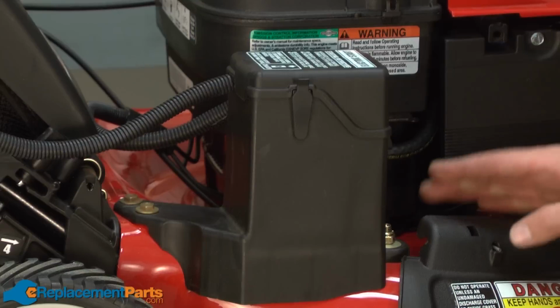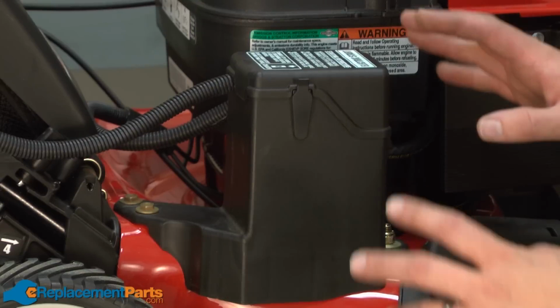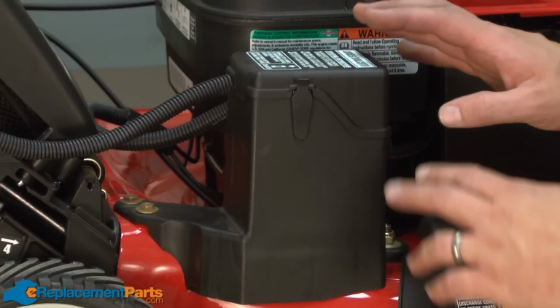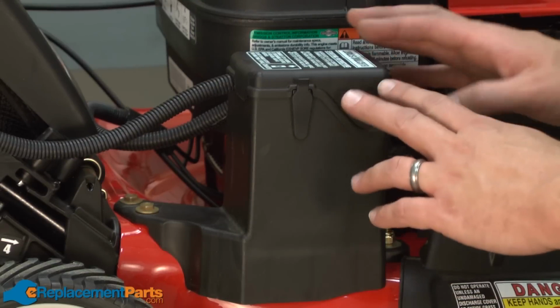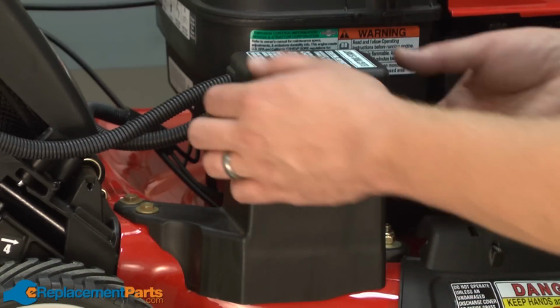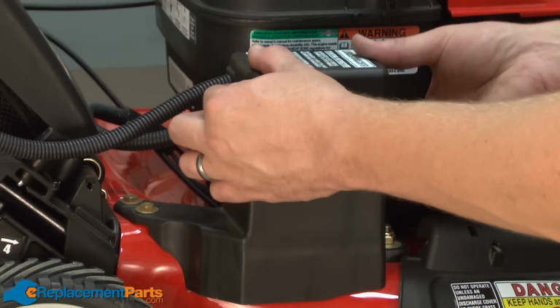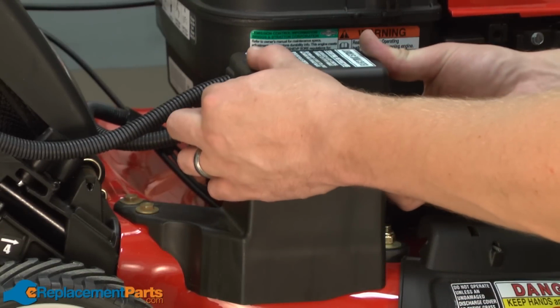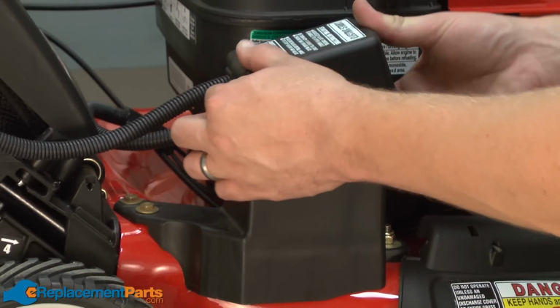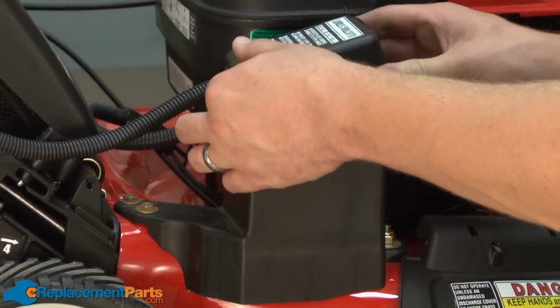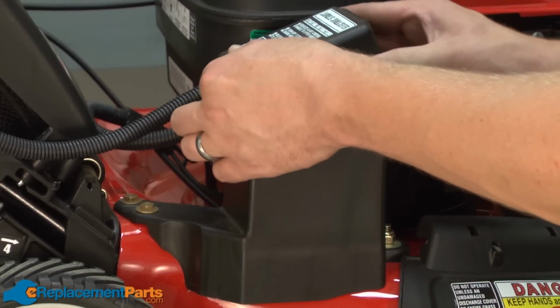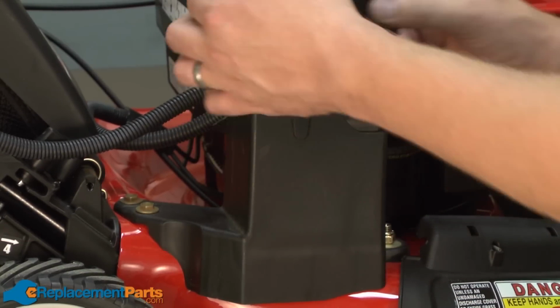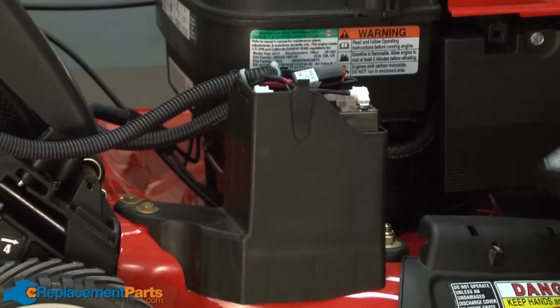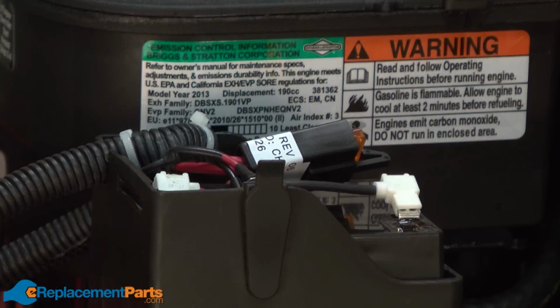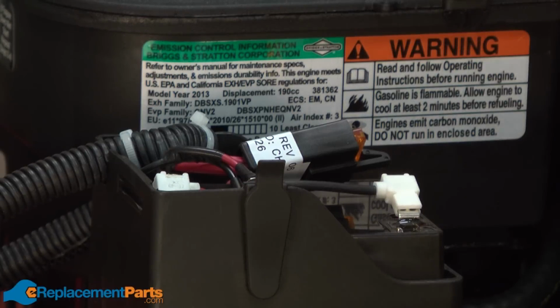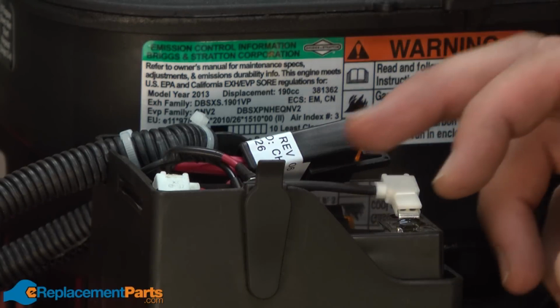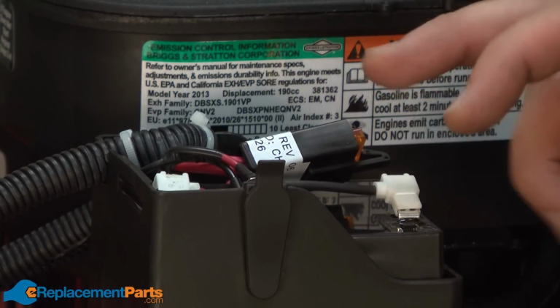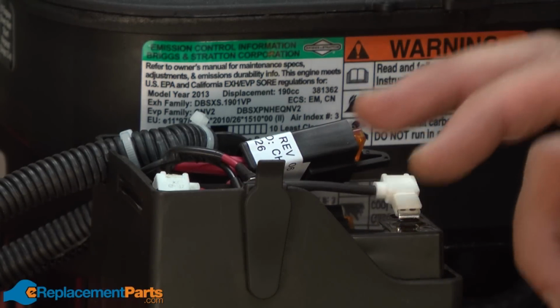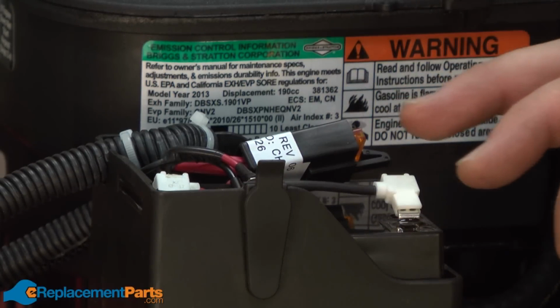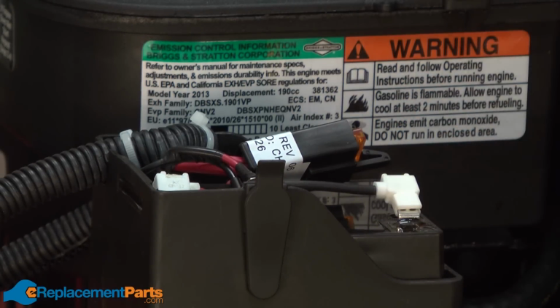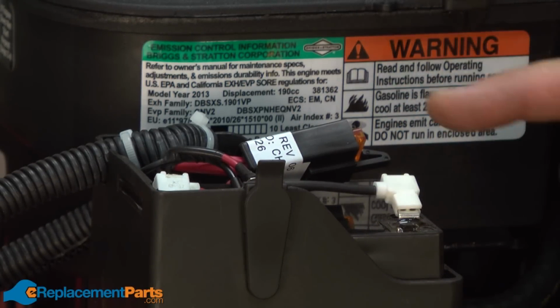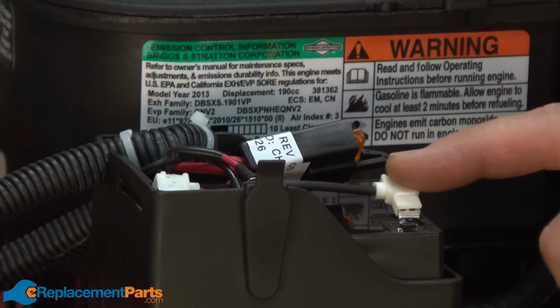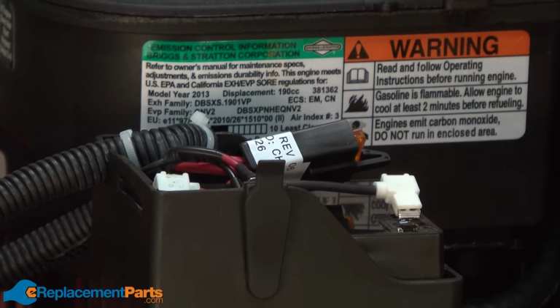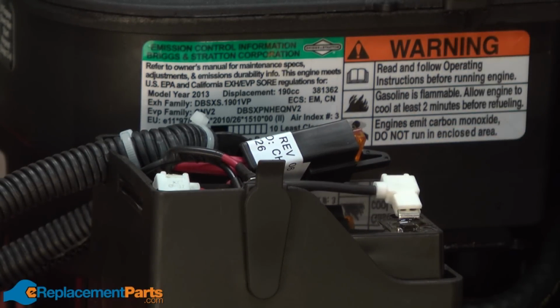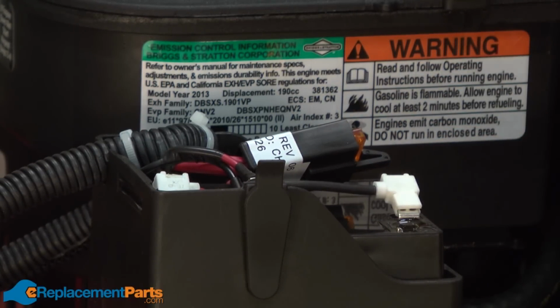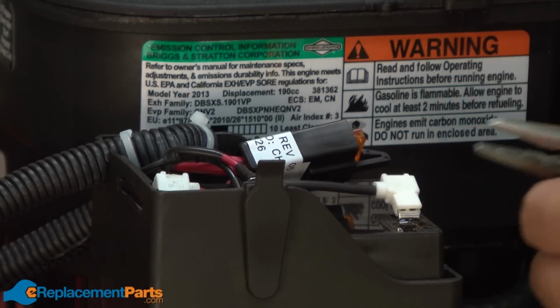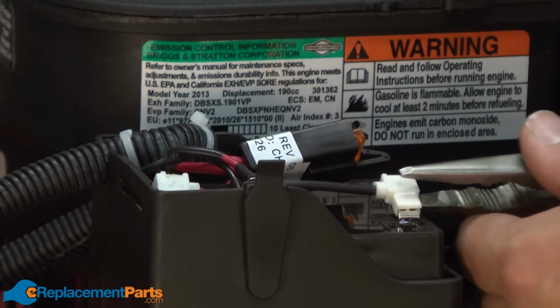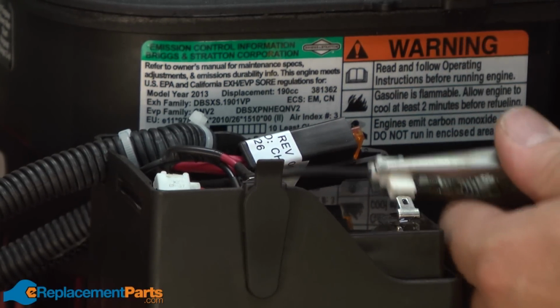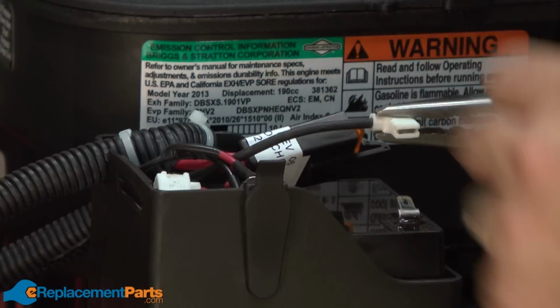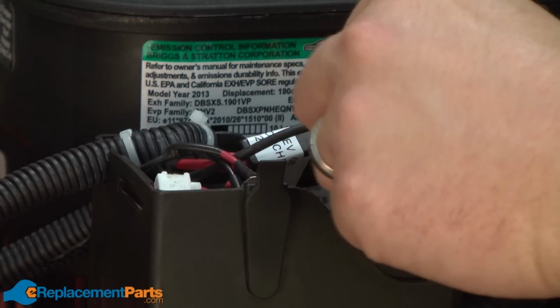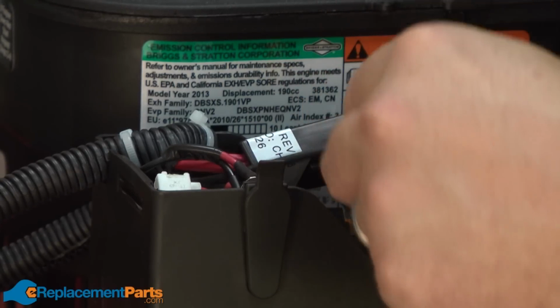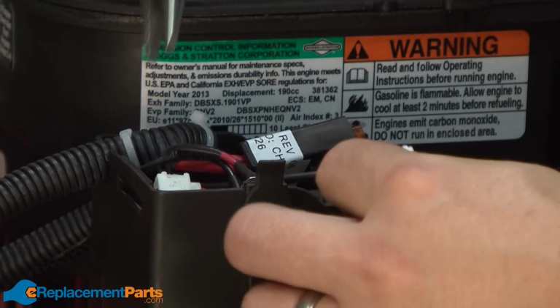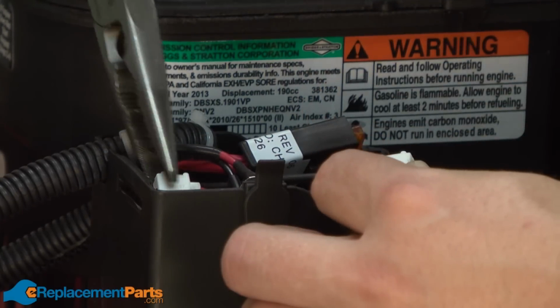We'll get started by removing the battery cover — it just simply snaps into place. Now remove the wires from the battery's terminals. You always want to start with the negative wire and then the positive.